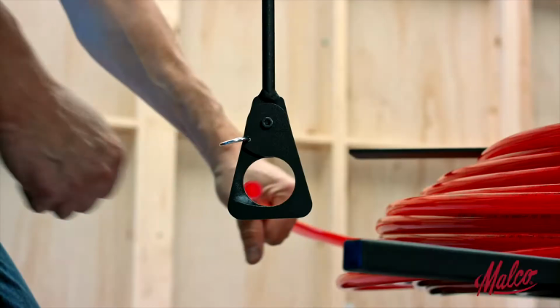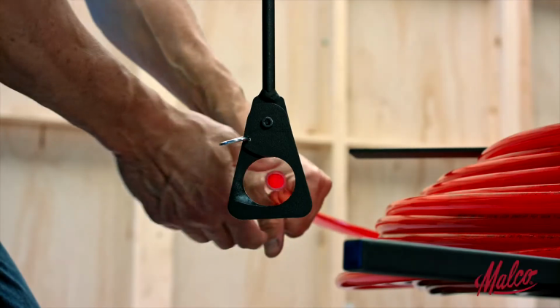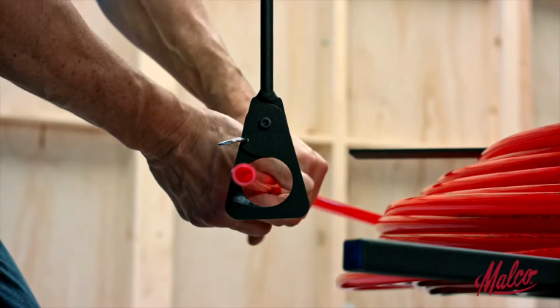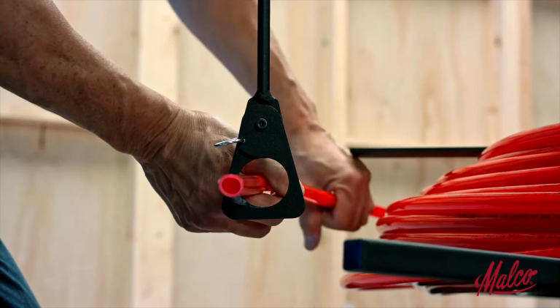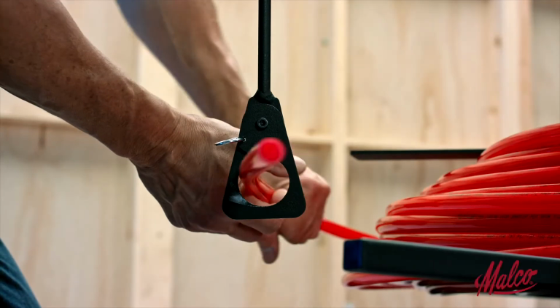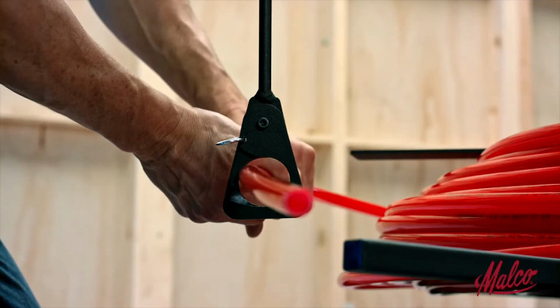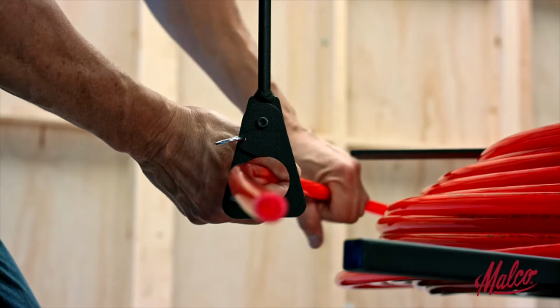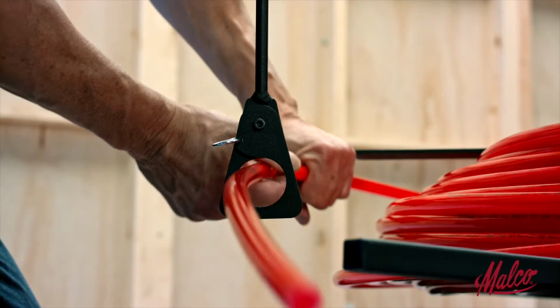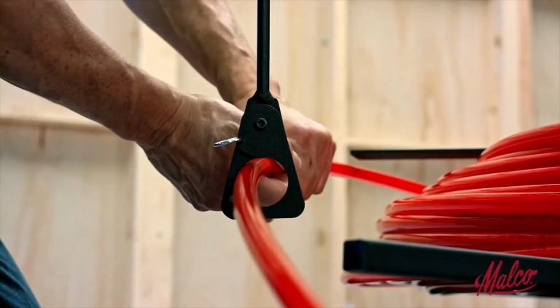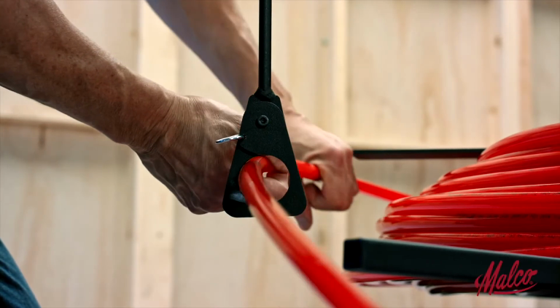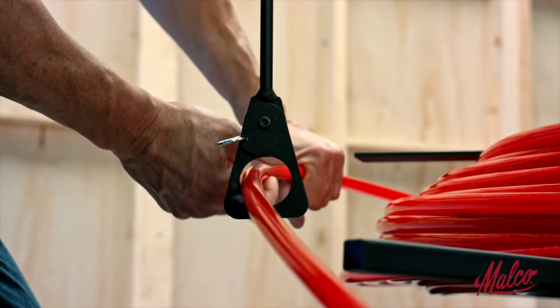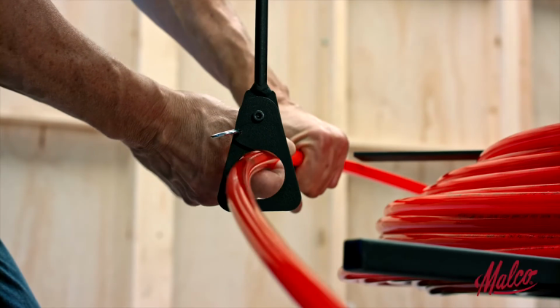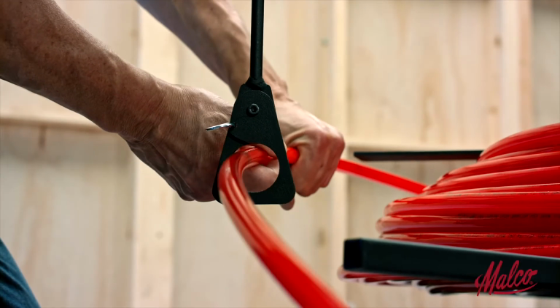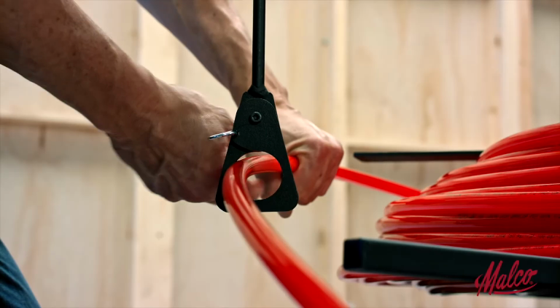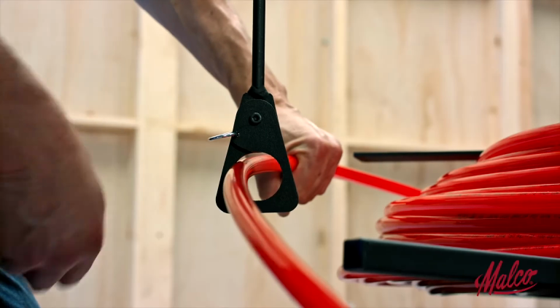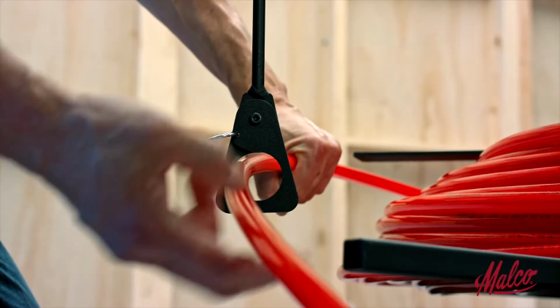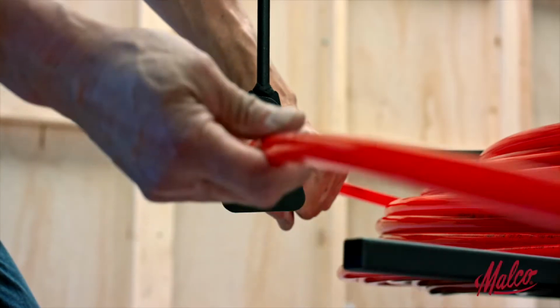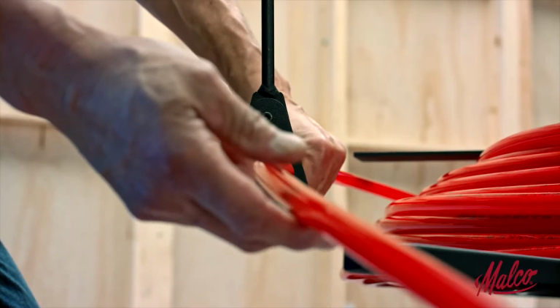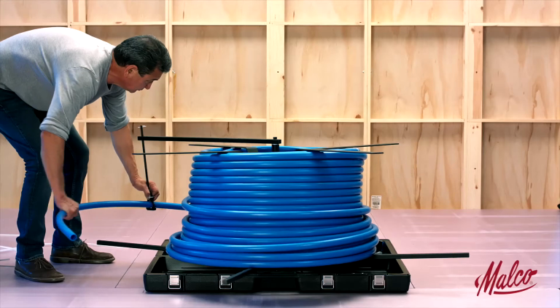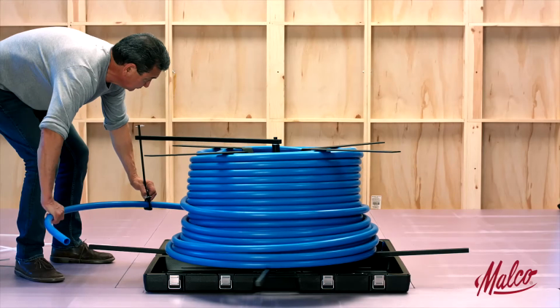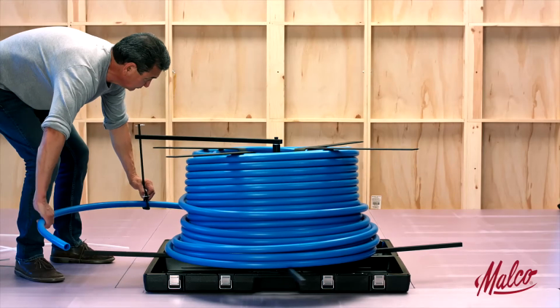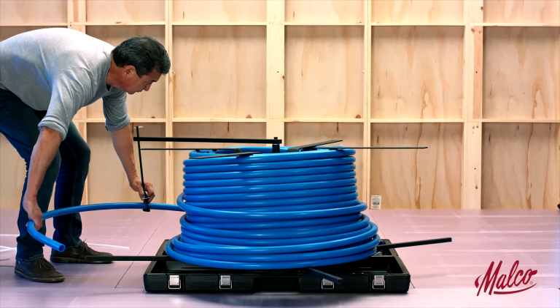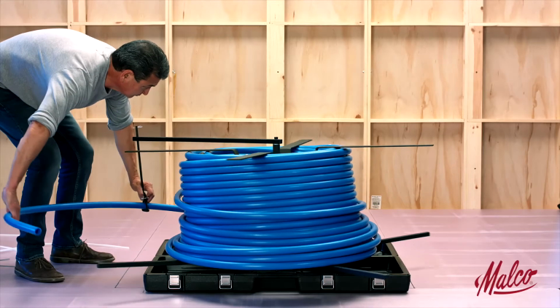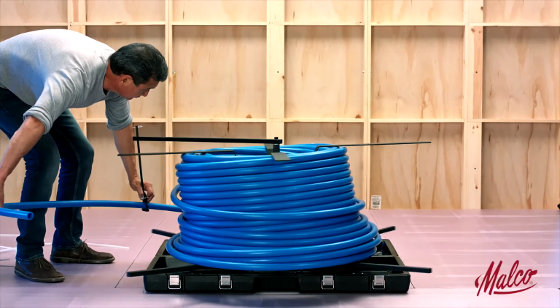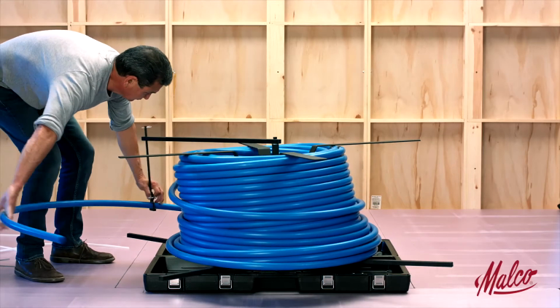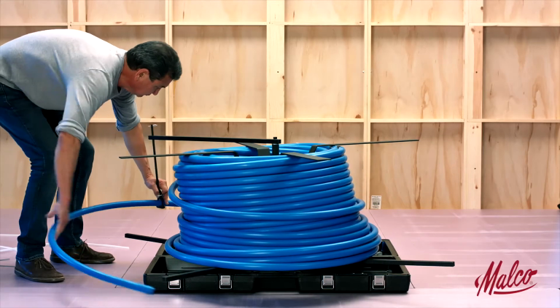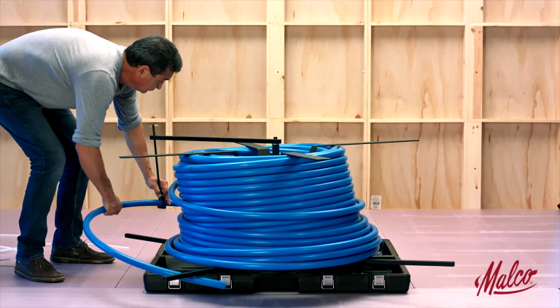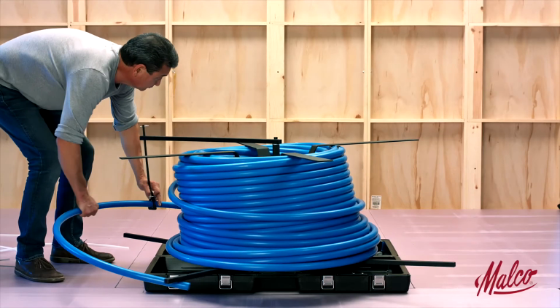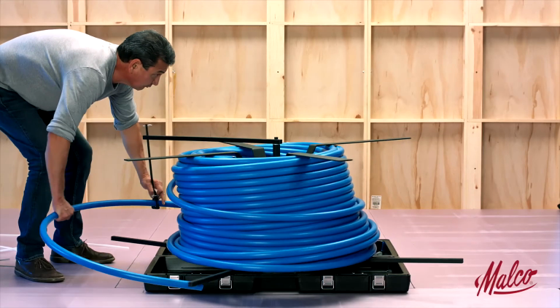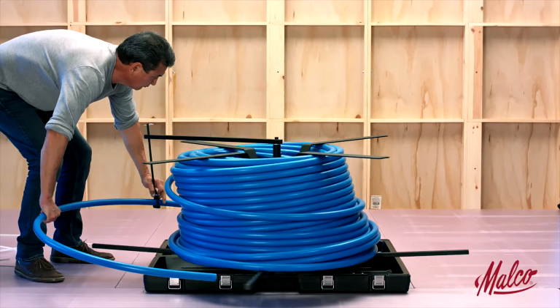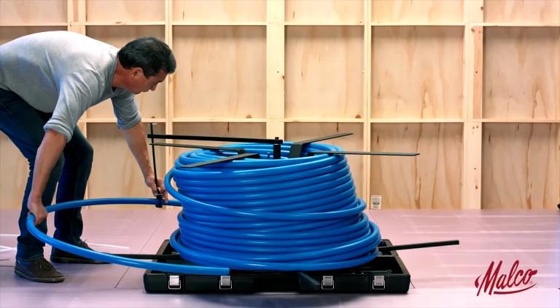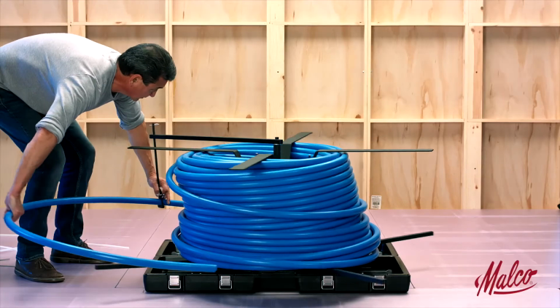The rotating arm's dispensing loop opens so you can freely place or remove the end of the coil. Factory adjusted tensioning prevents backlash in the tubing from spreading off of the turntable.